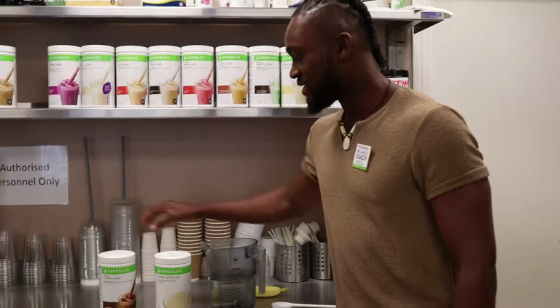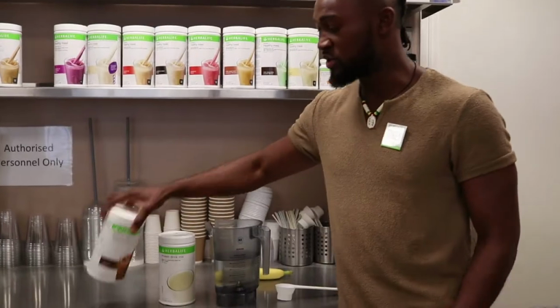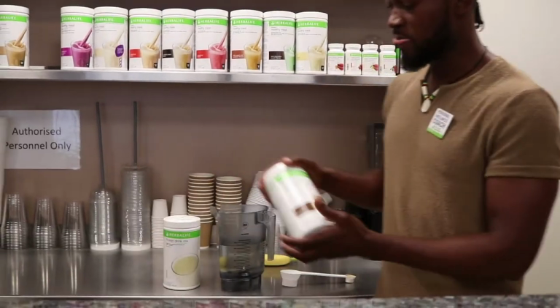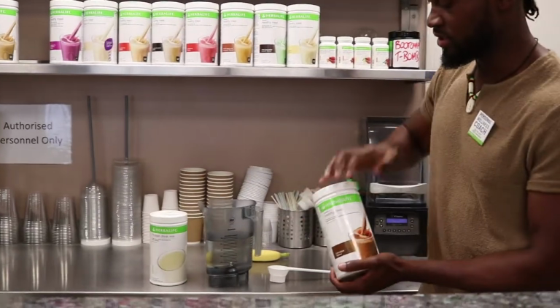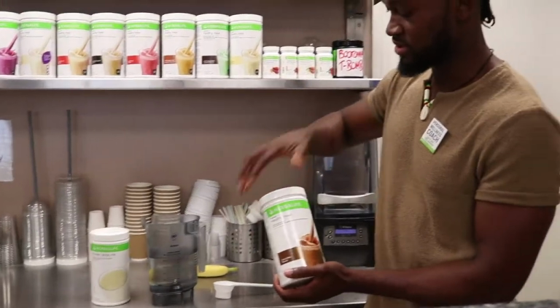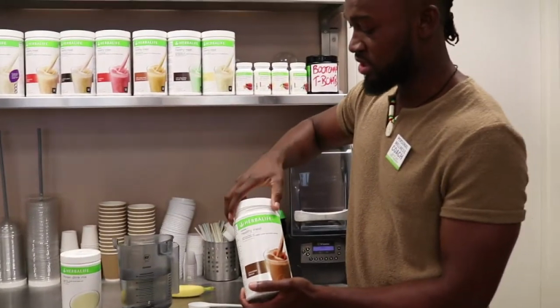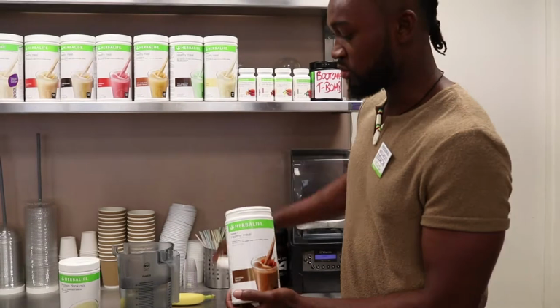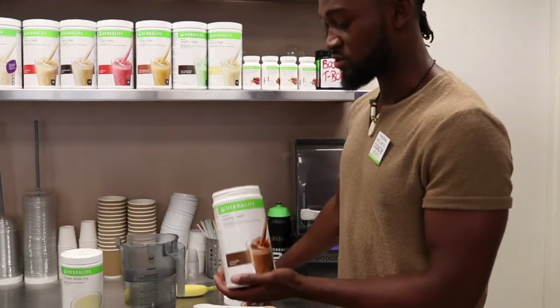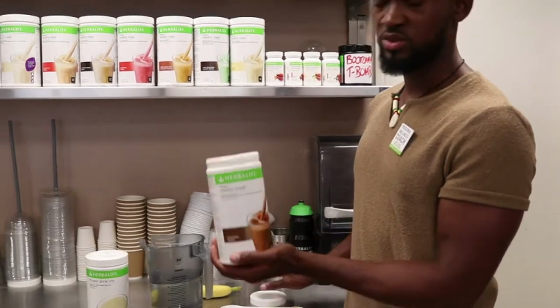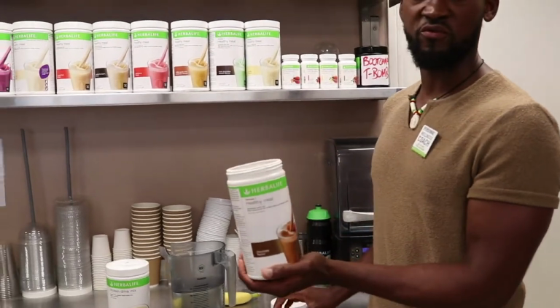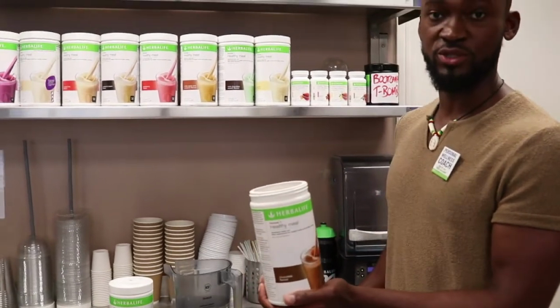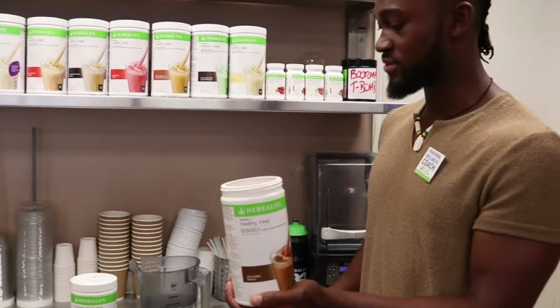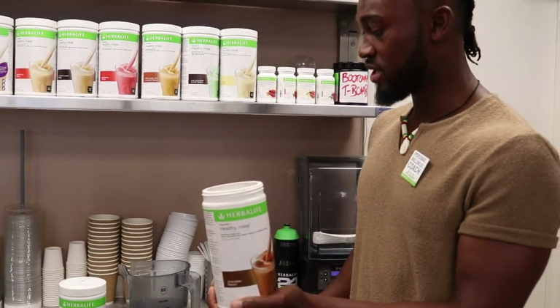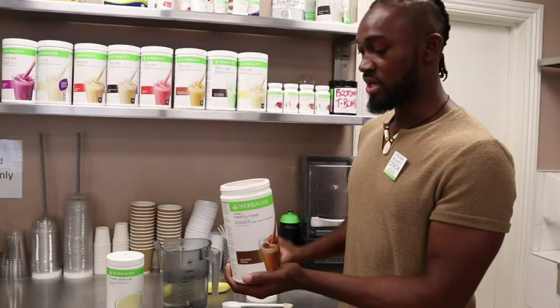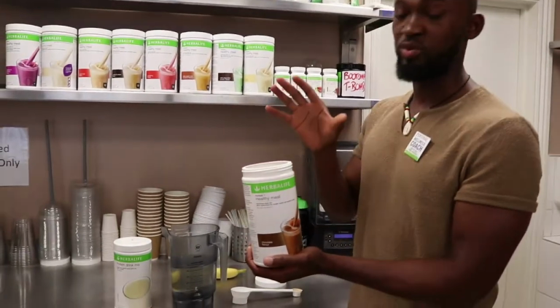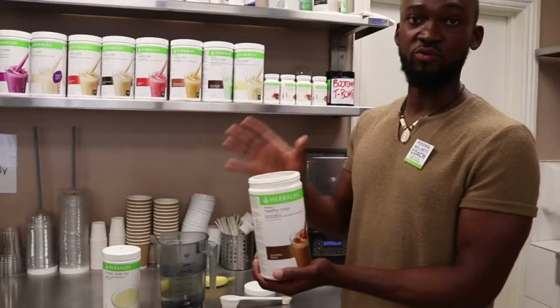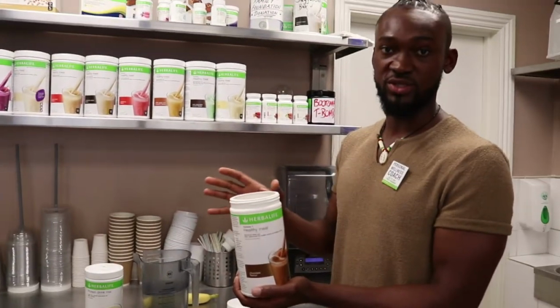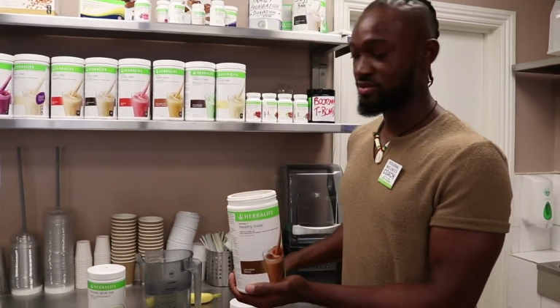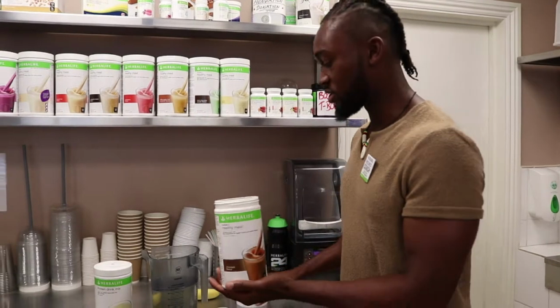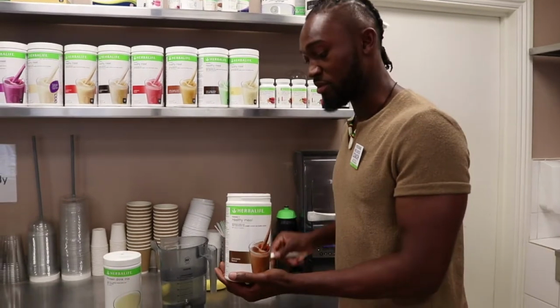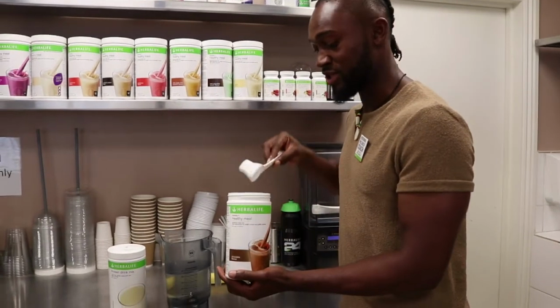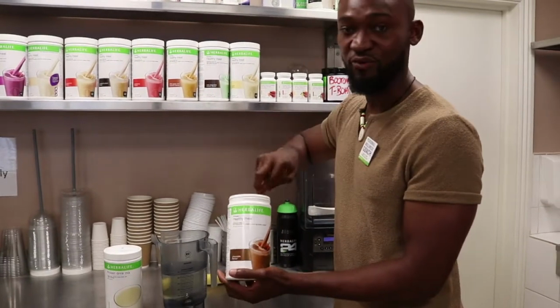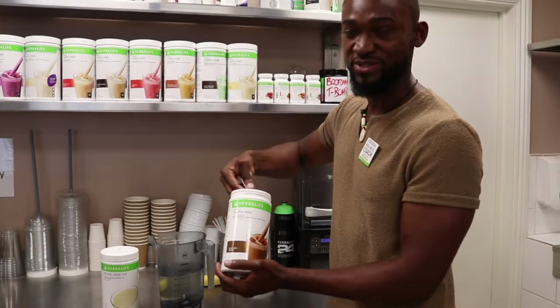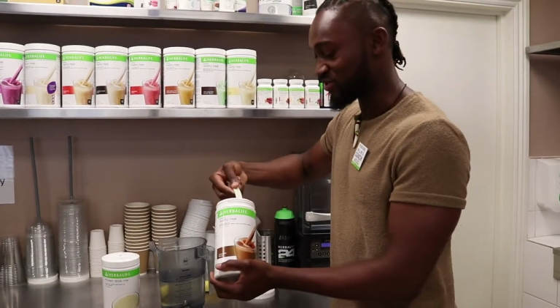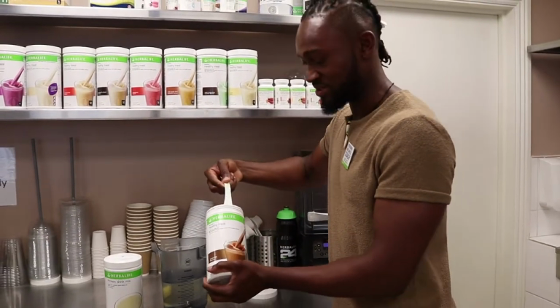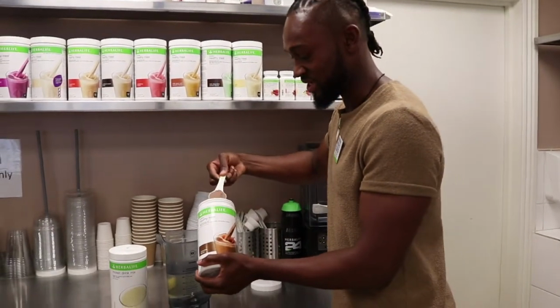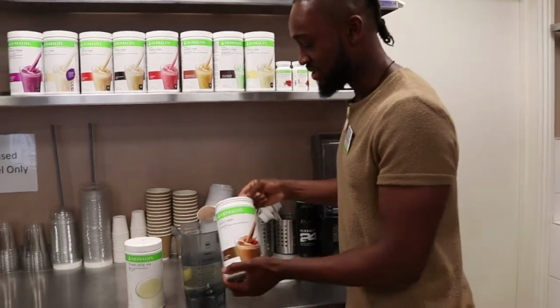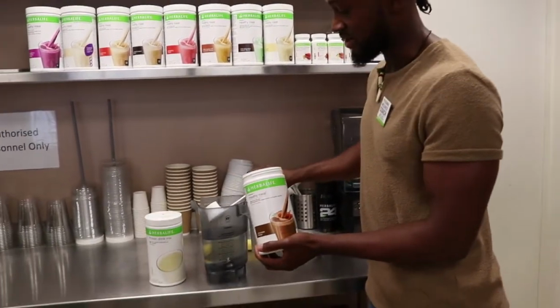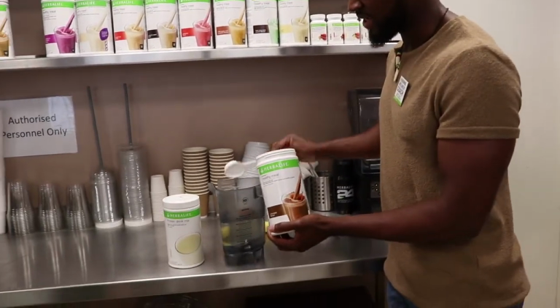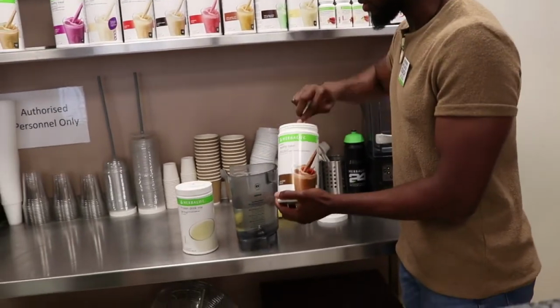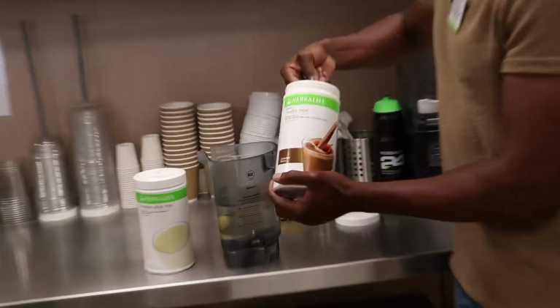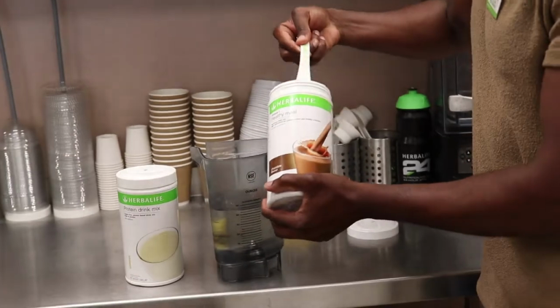What we do is take two scoops of the Formula One chocolate, and that would provide you with one serving. Because I'm making shakes for four to feed us all for lunchtime today, I'm going to add eight scoops of this Formula One chocolate.